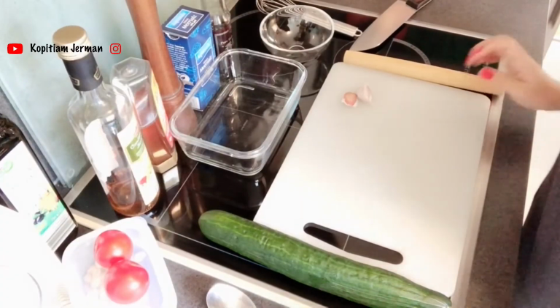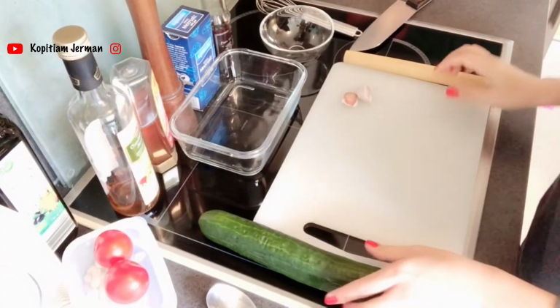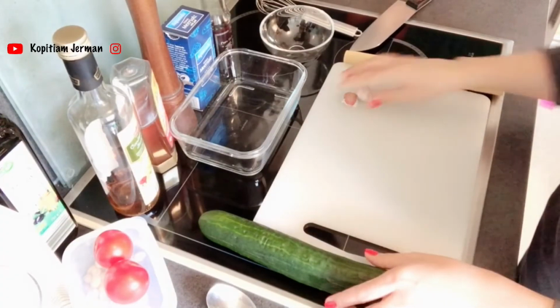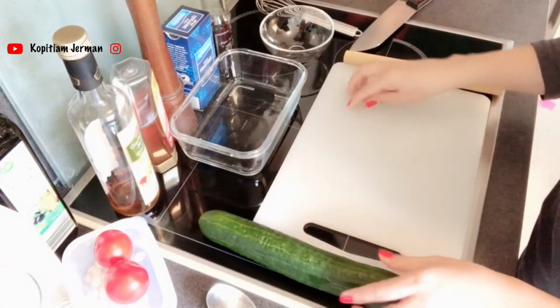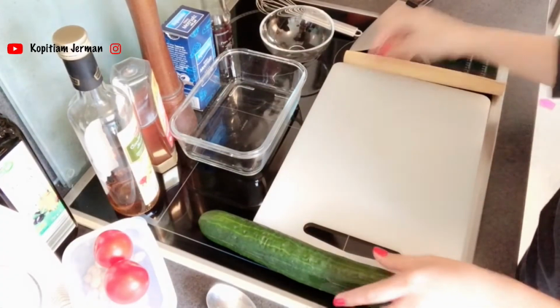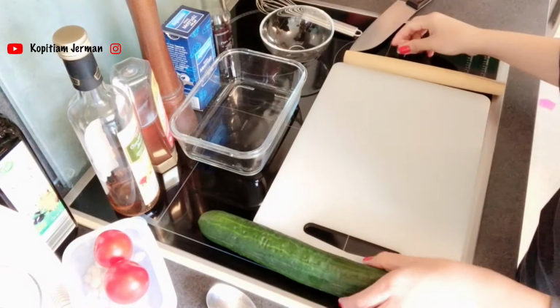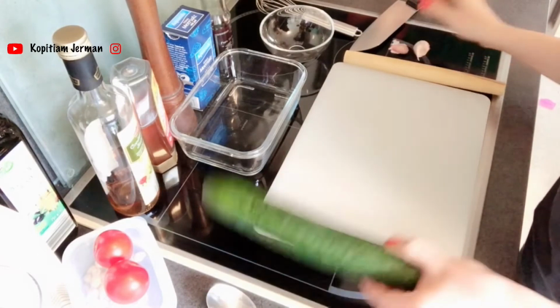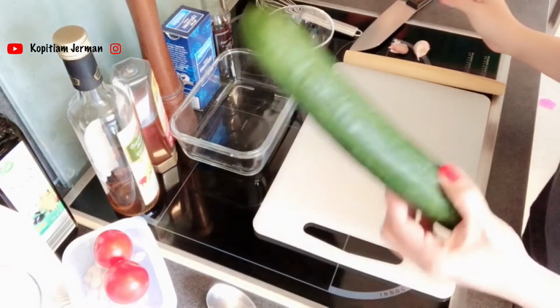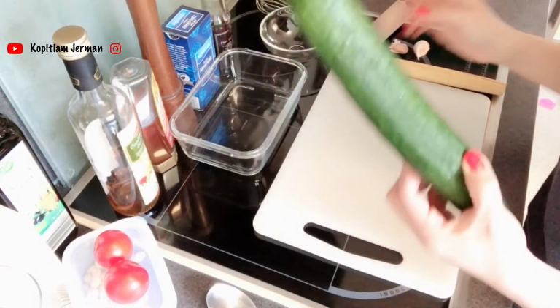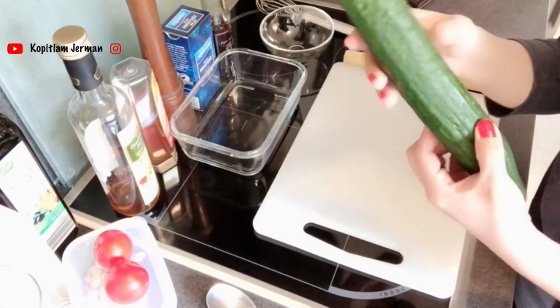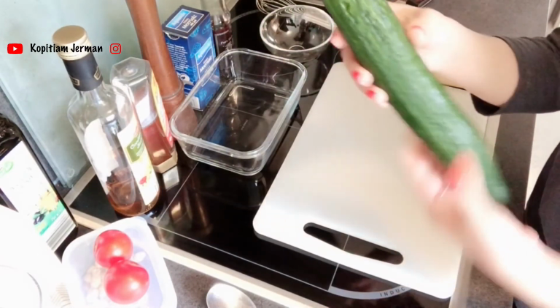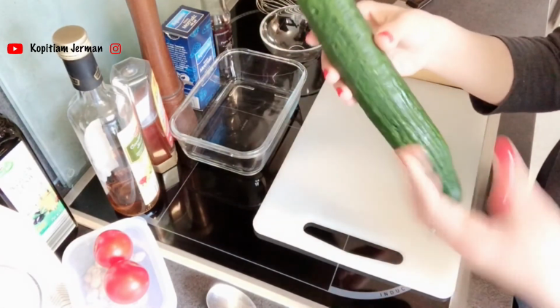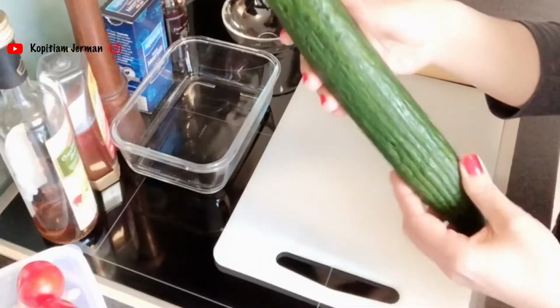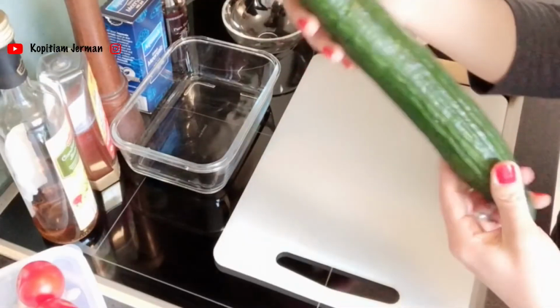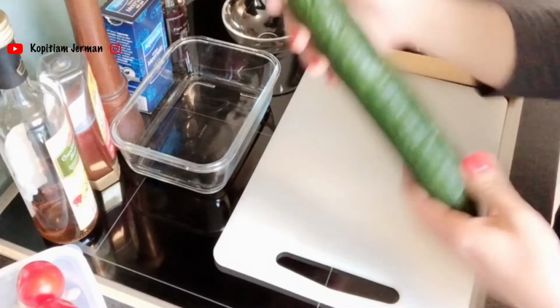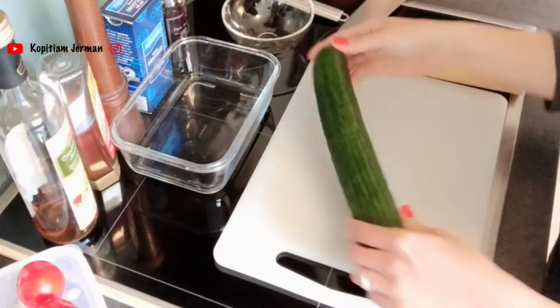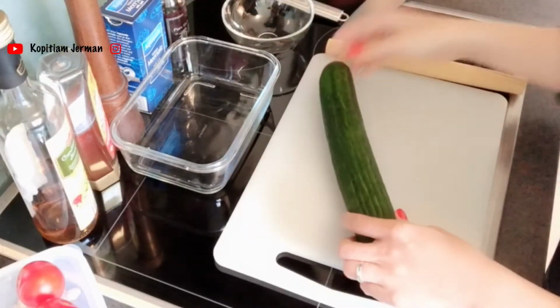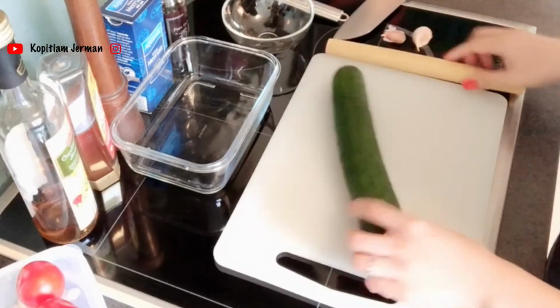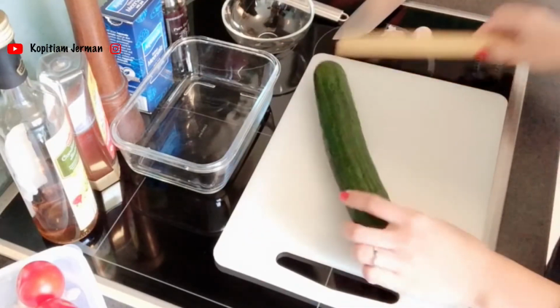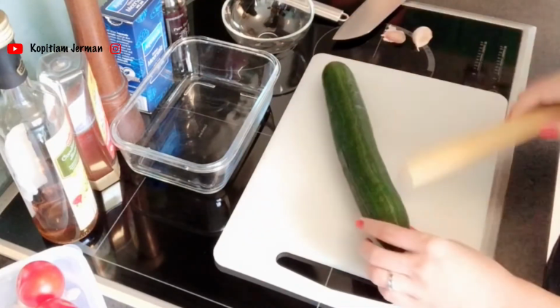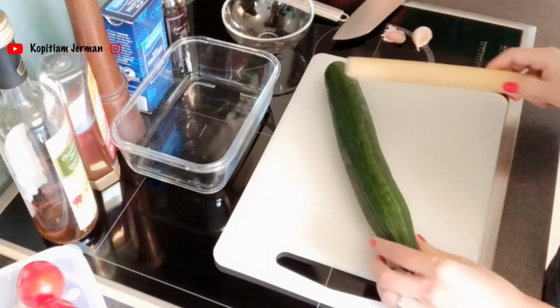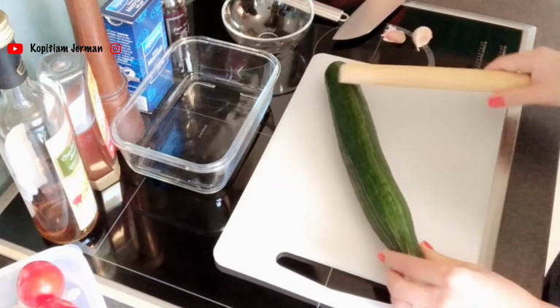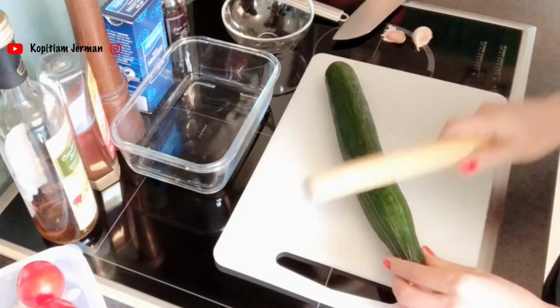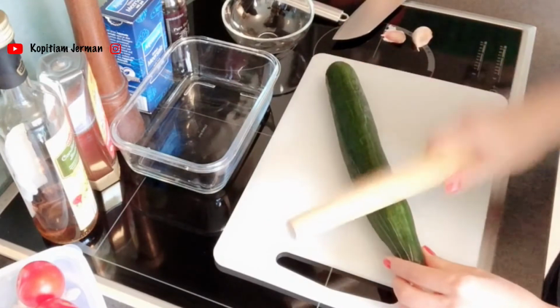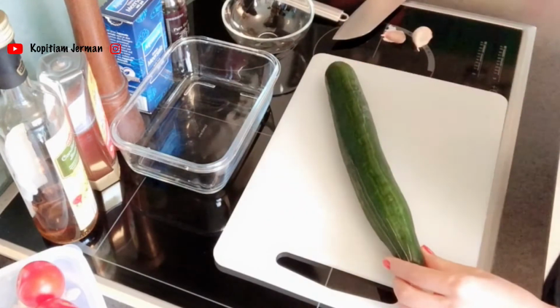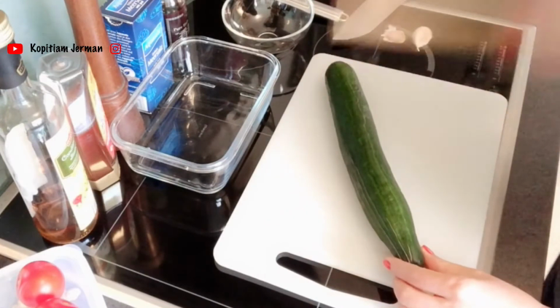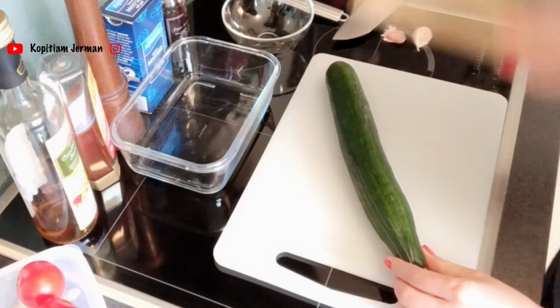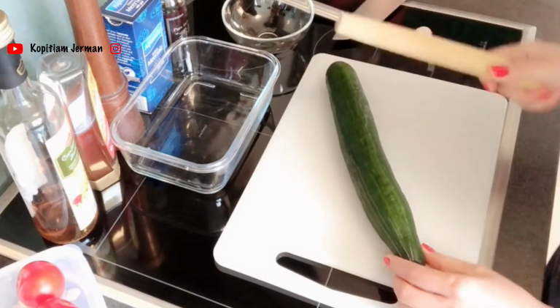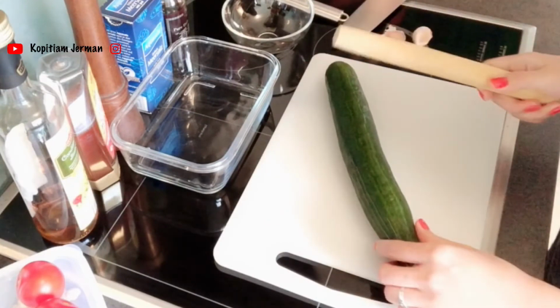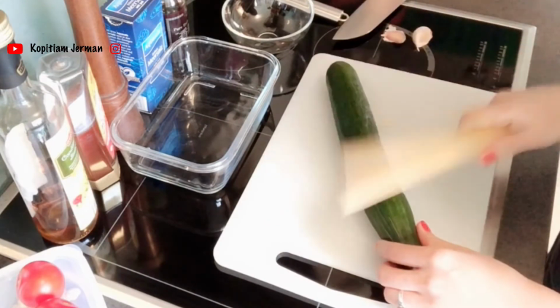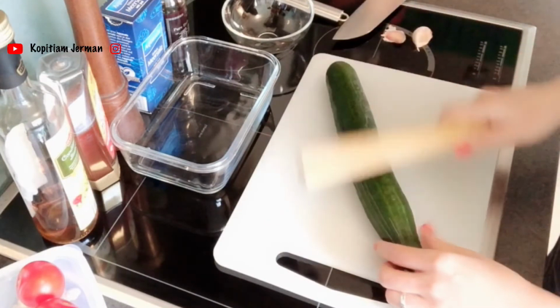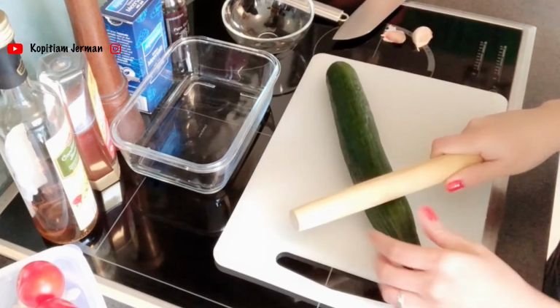Seperti biasa, muka nggak penting. Ini English Cucumber, jadi timun yang gede ya. Pertama udah dibersihin, nanti kita ini biar jadi hancur dalamnya.